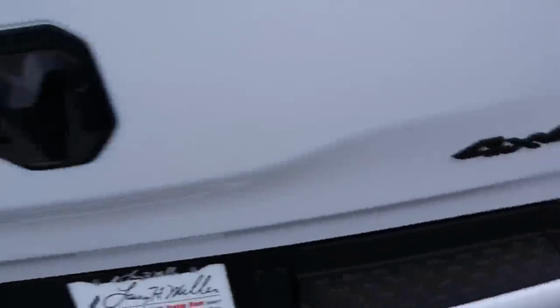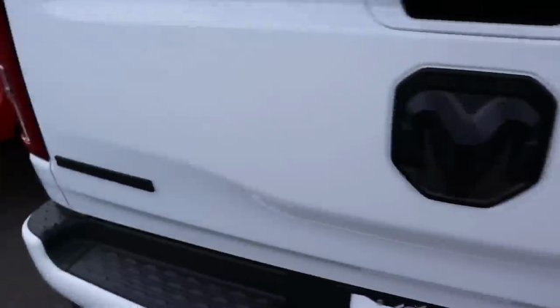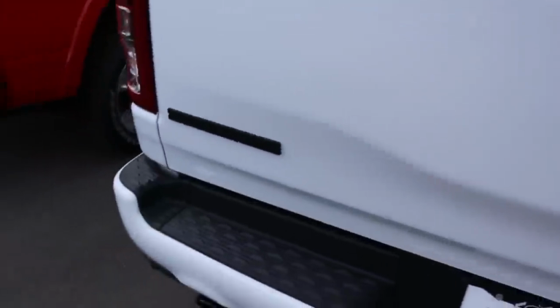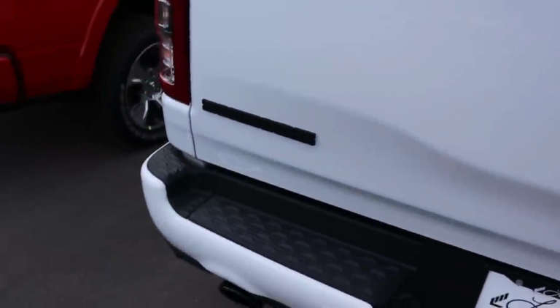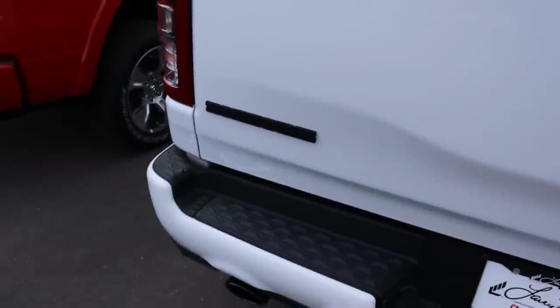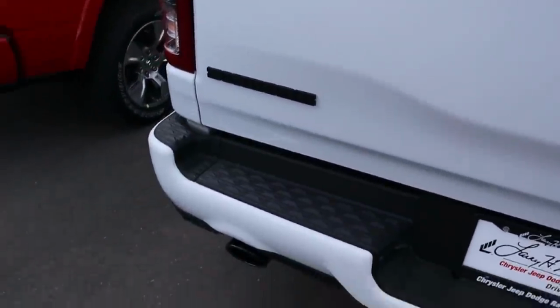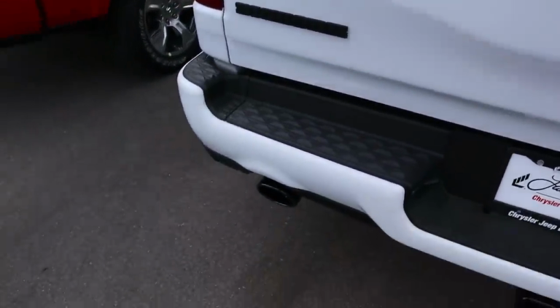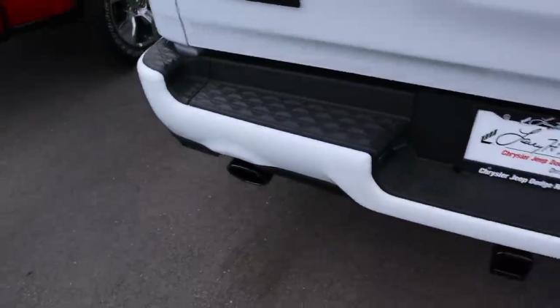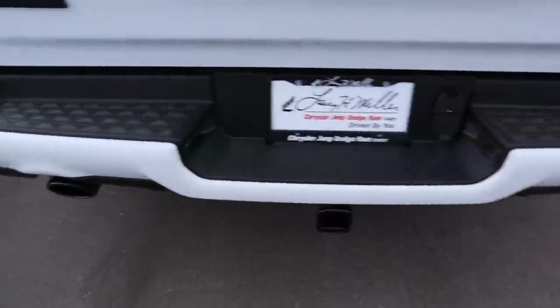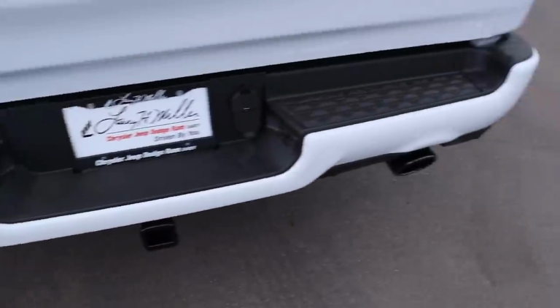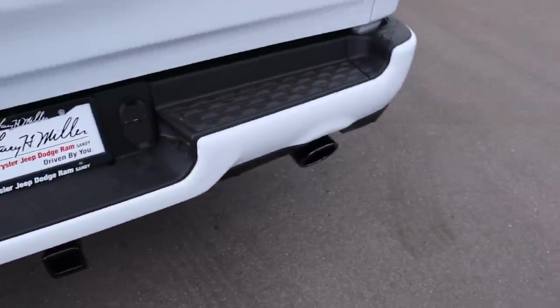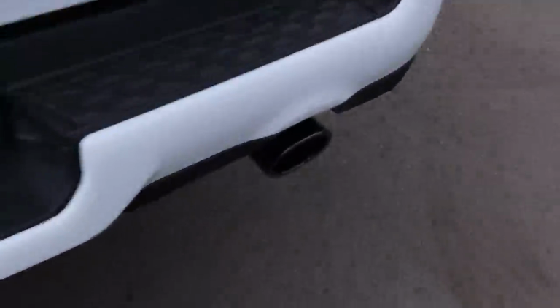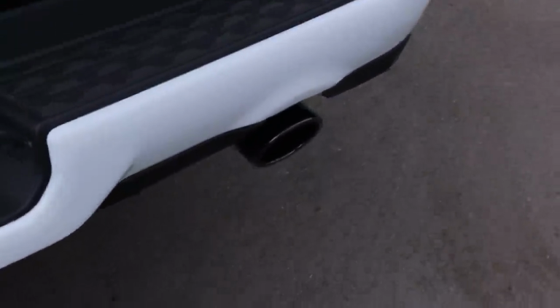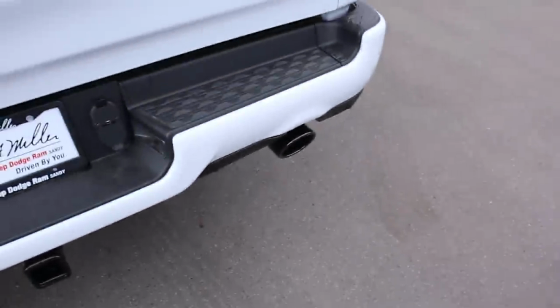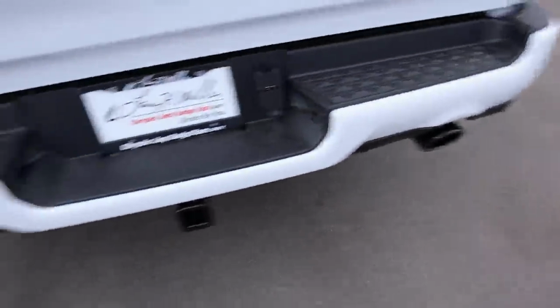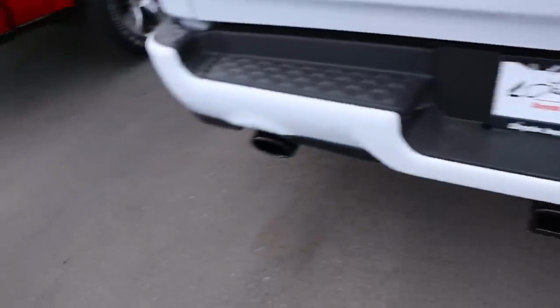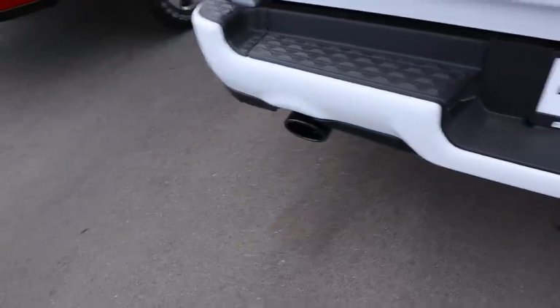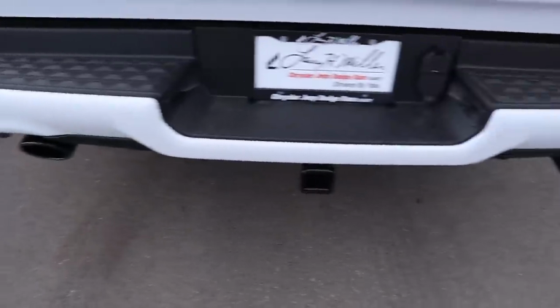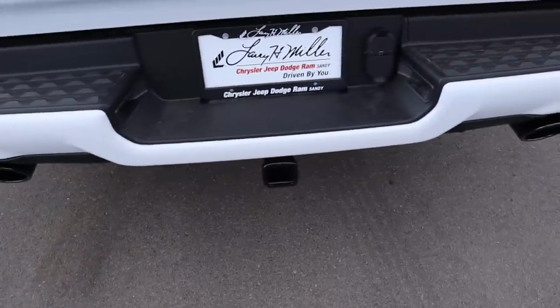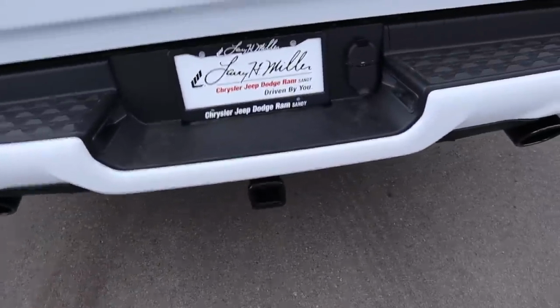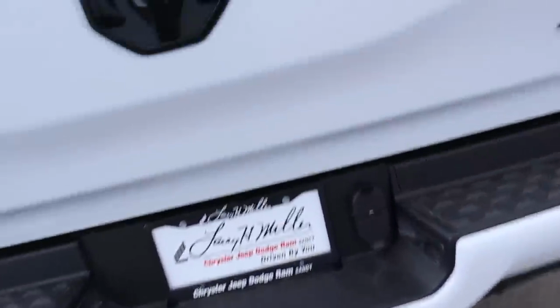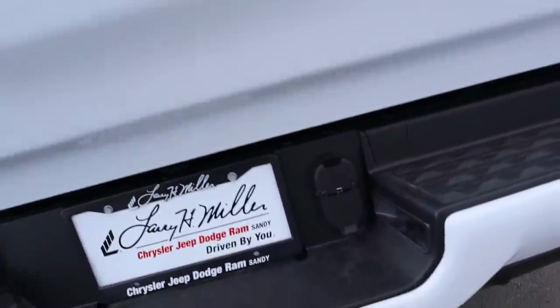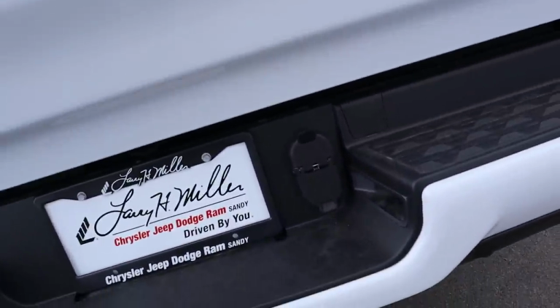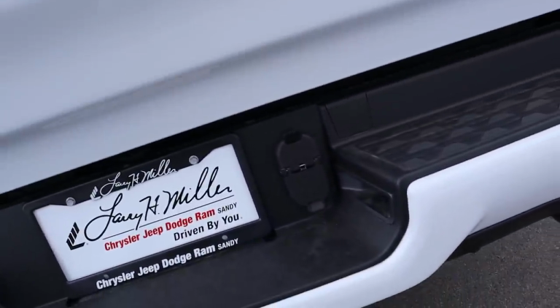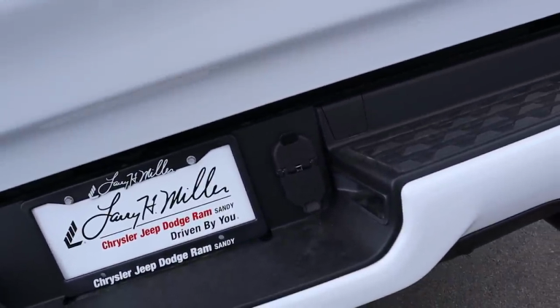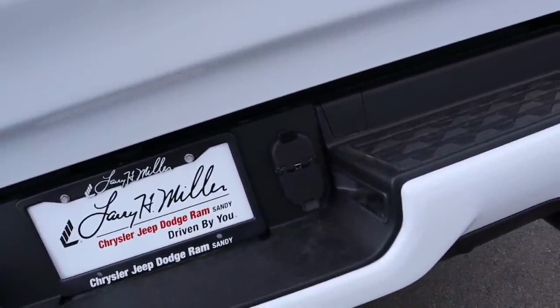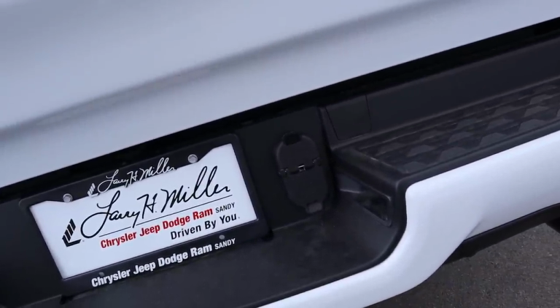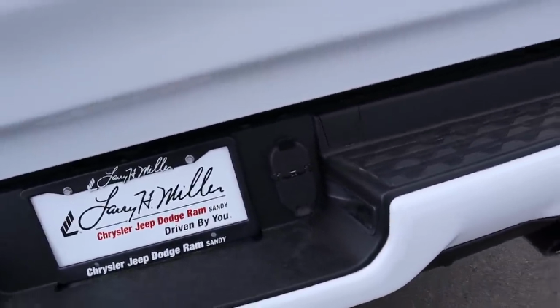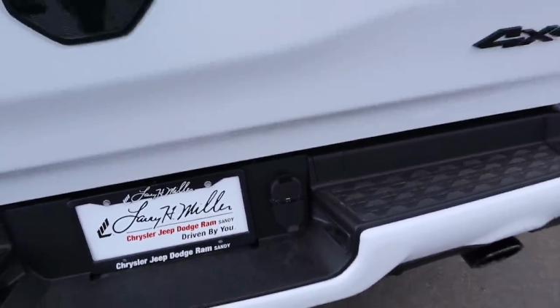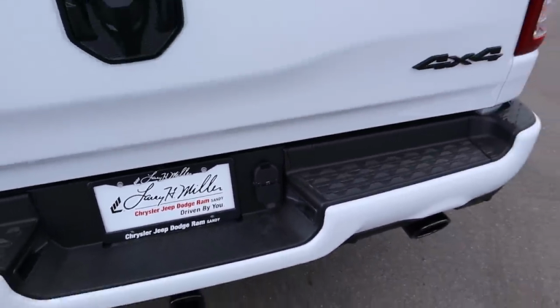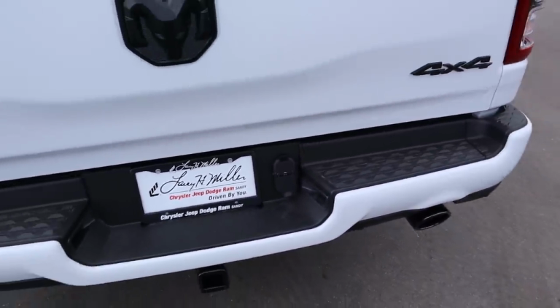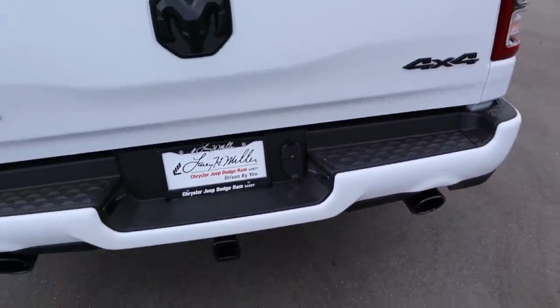The RAM logo and 4x4 badging are blacked out, and it says Bighorn on the back. The bumper is body painted, exhaust tips are blacked out, and you've got a receiver hitch and plug-ins for towing.